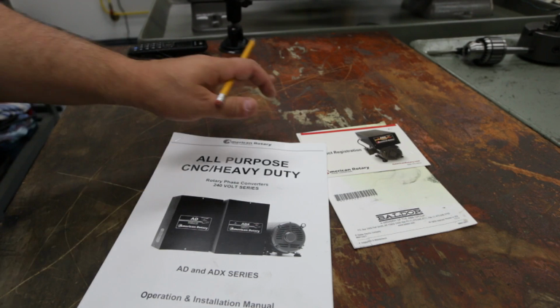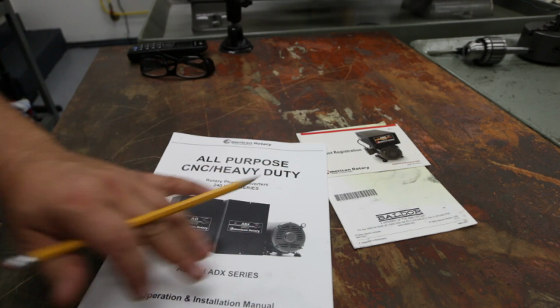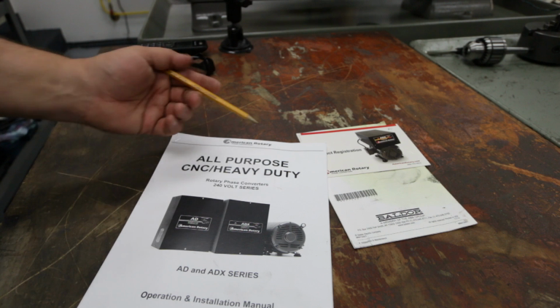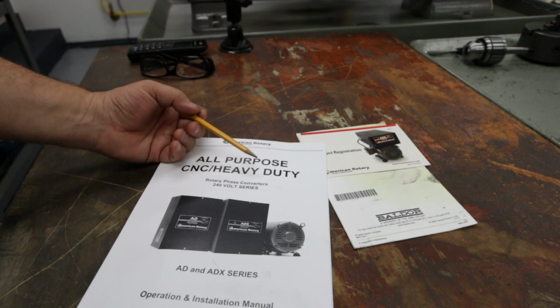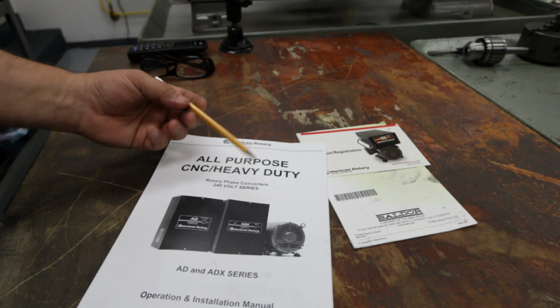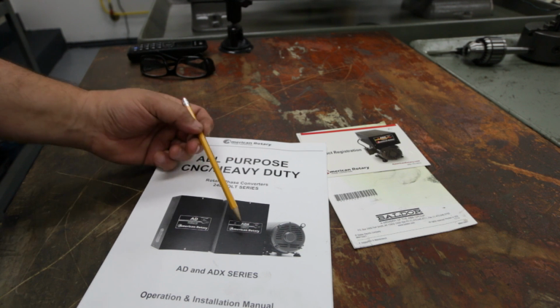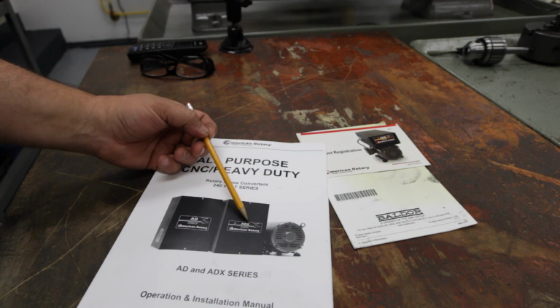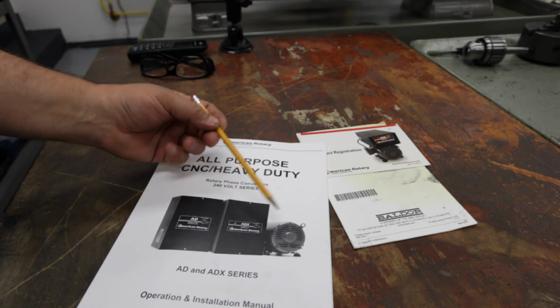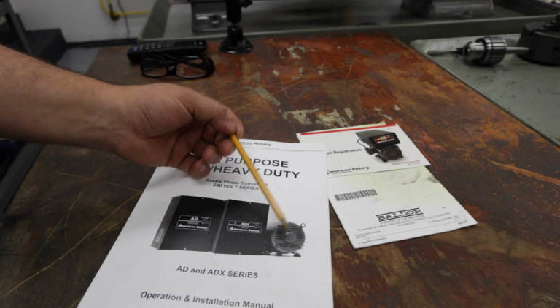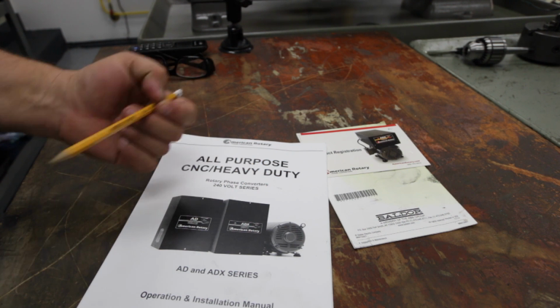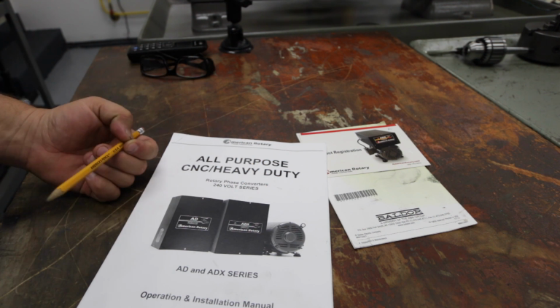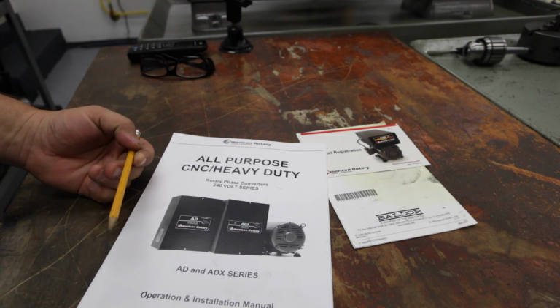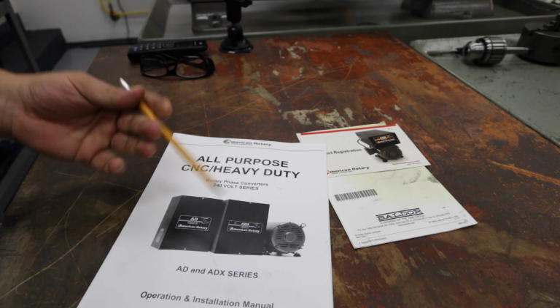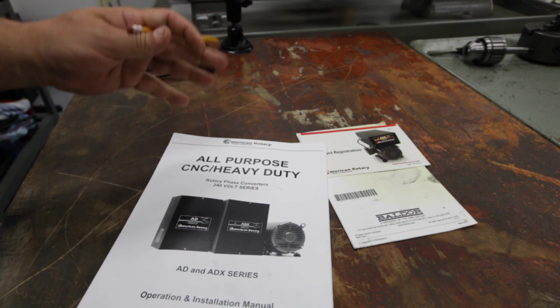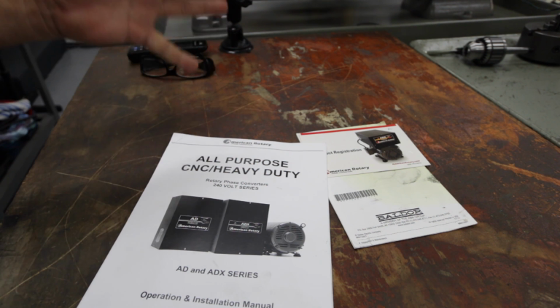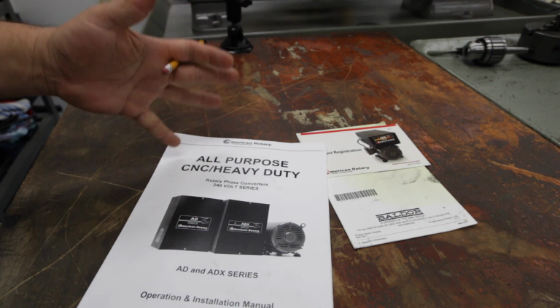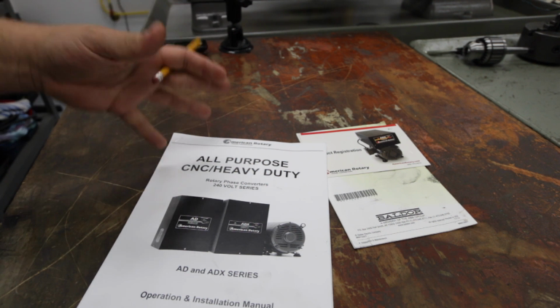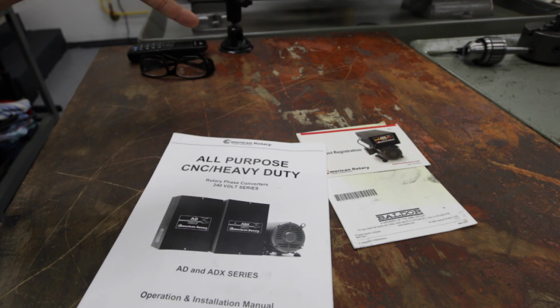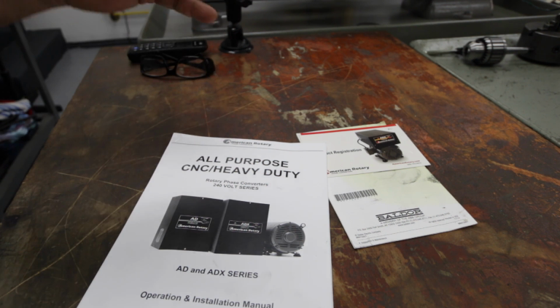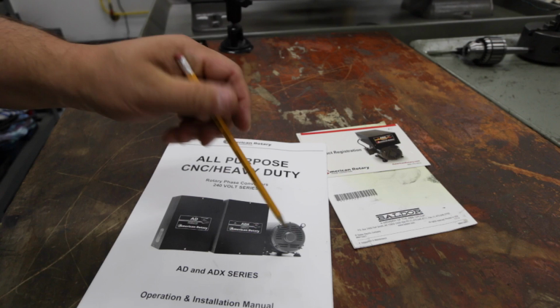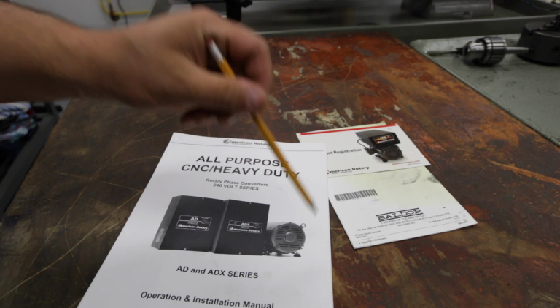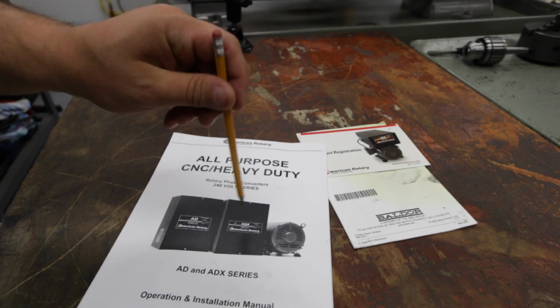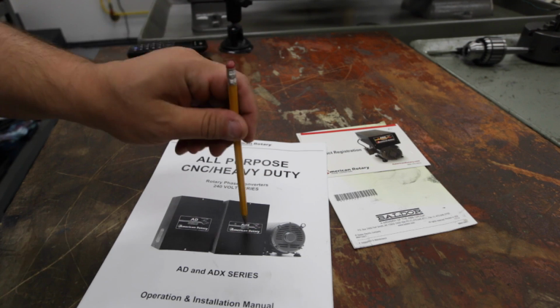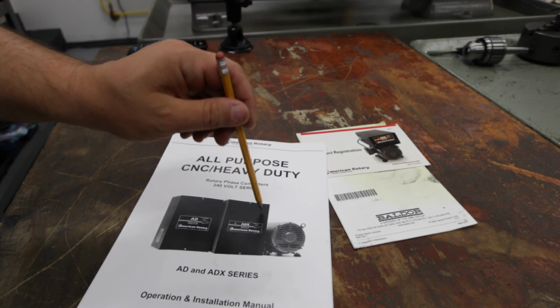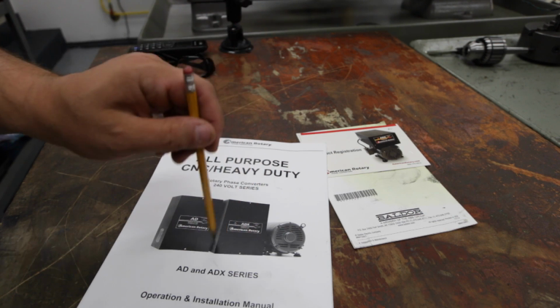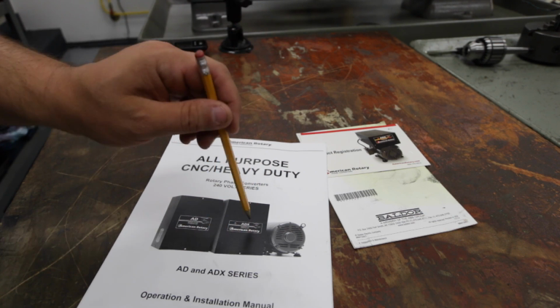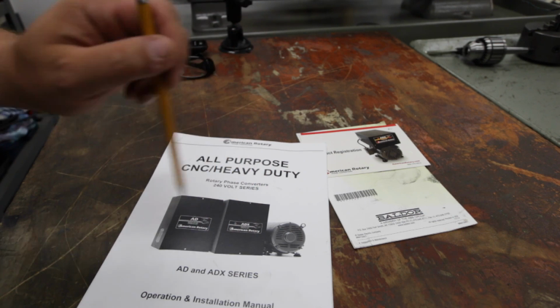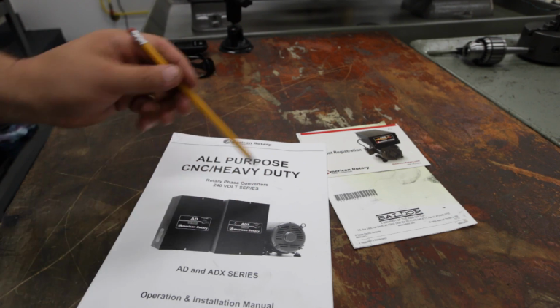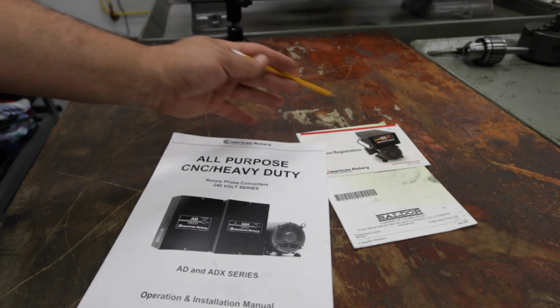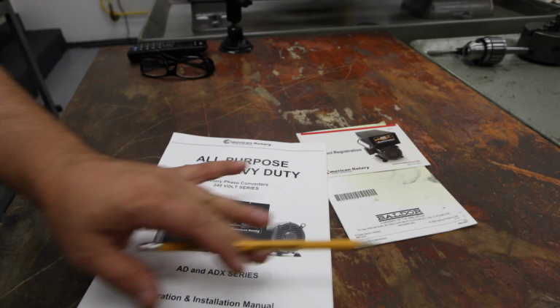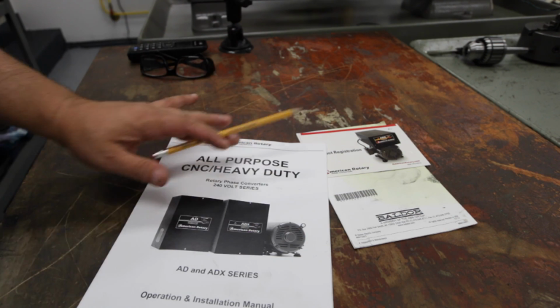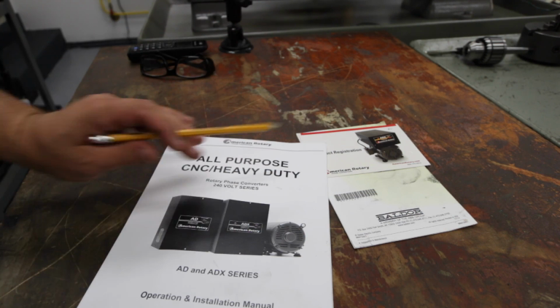So the model I got here is the 80X and it's a 10 horsepower. When you get the box, you'll get a motor, you'll get the actual phase converter, and these instructions.